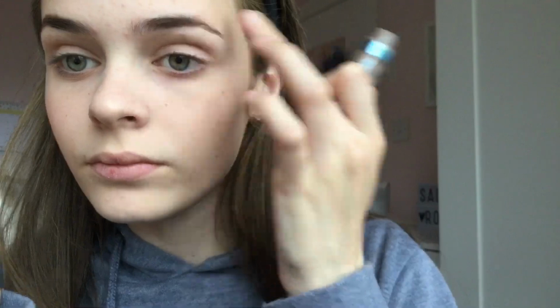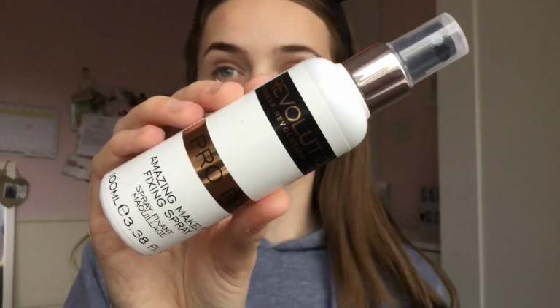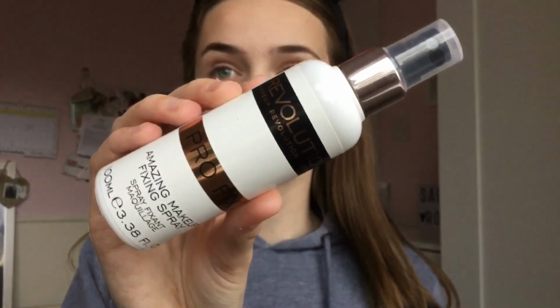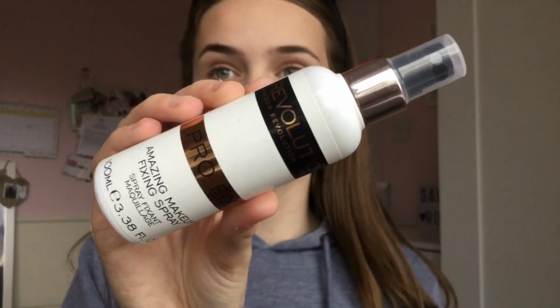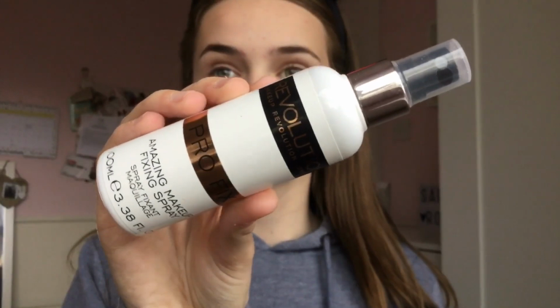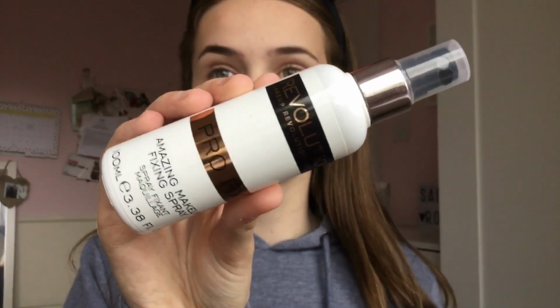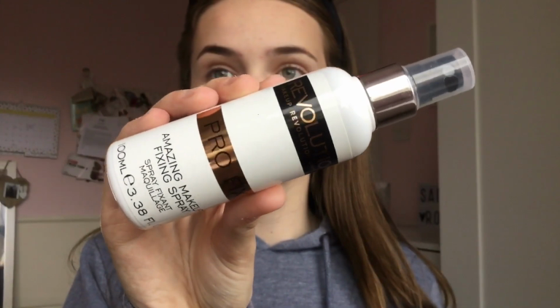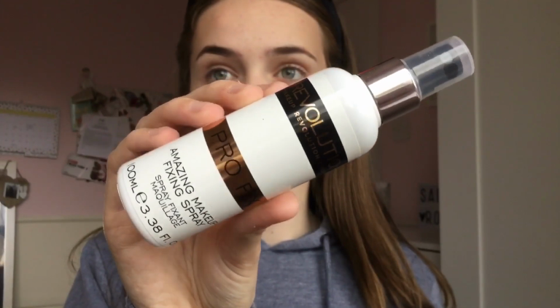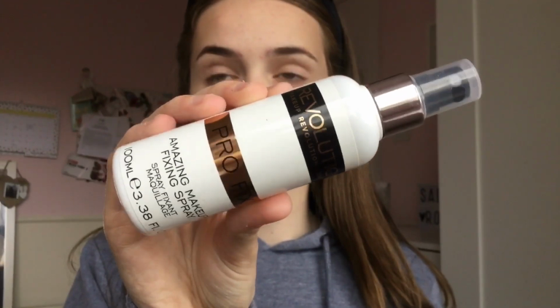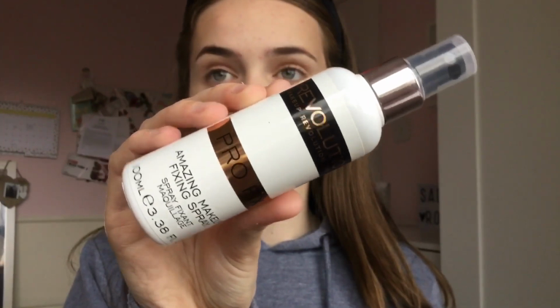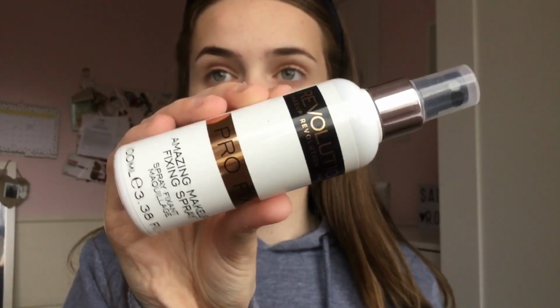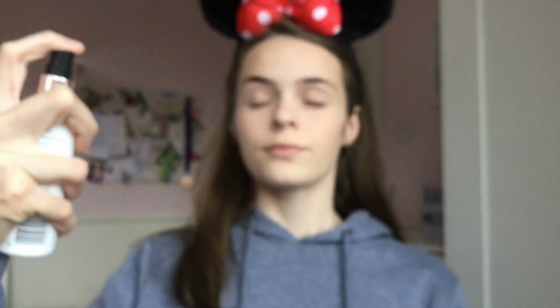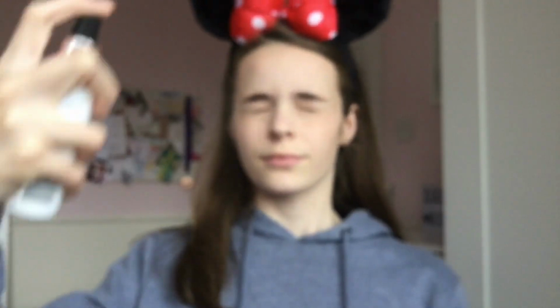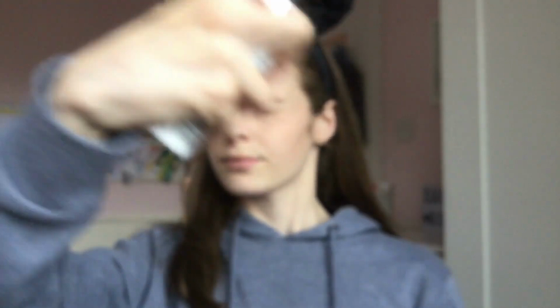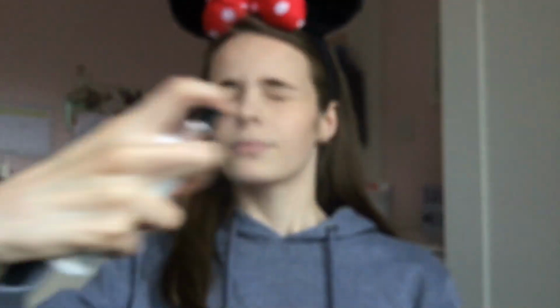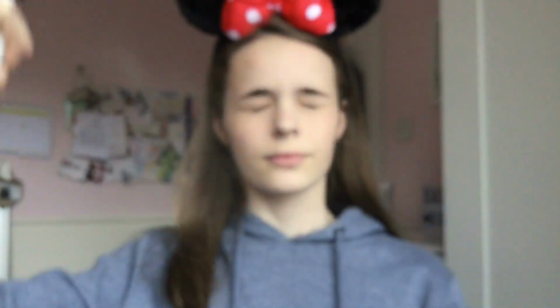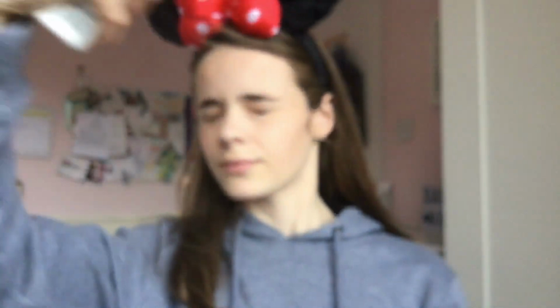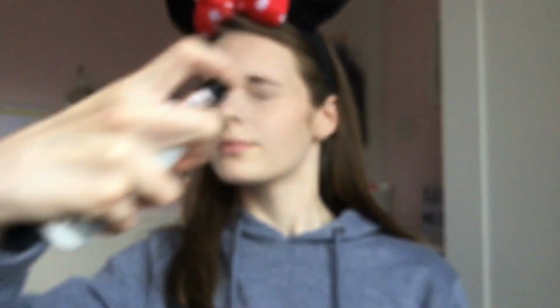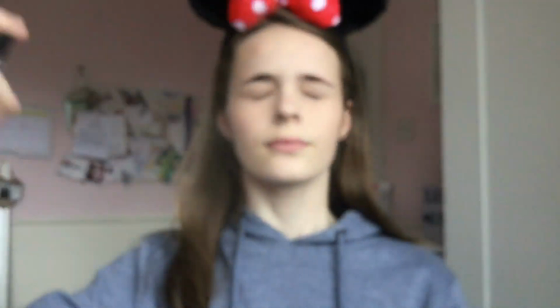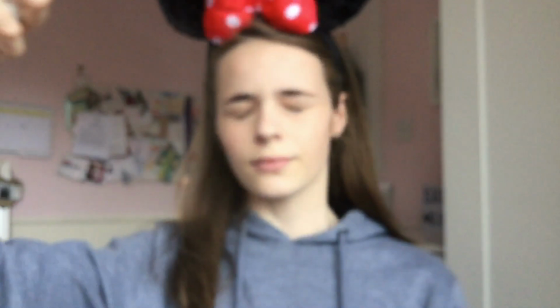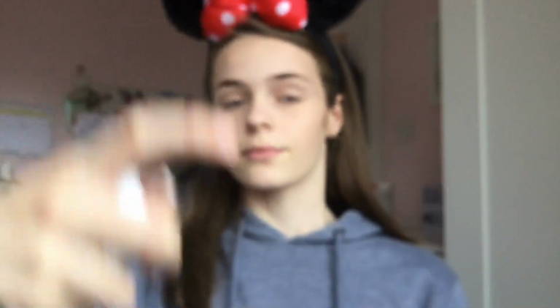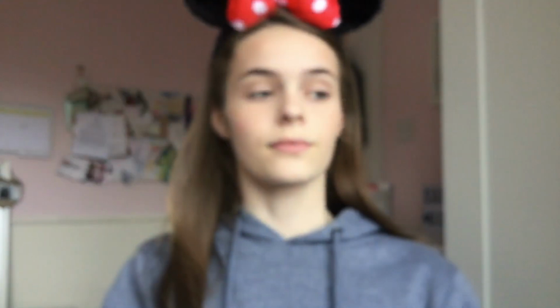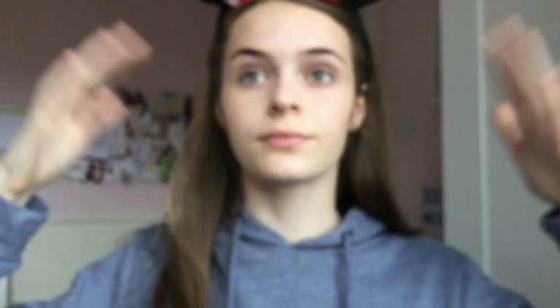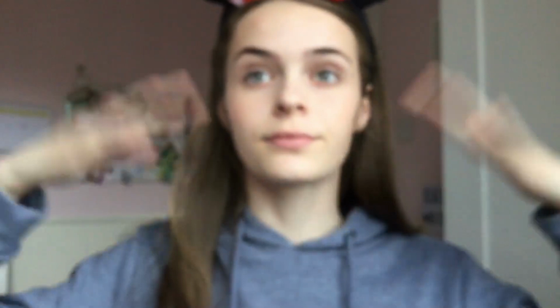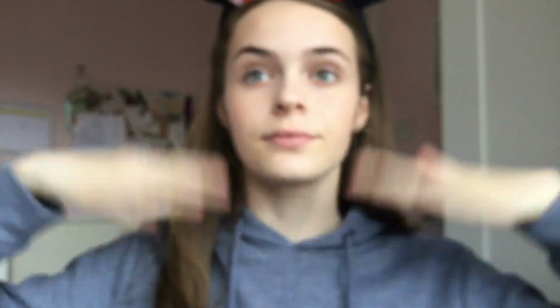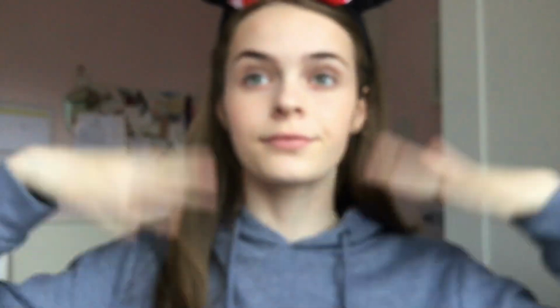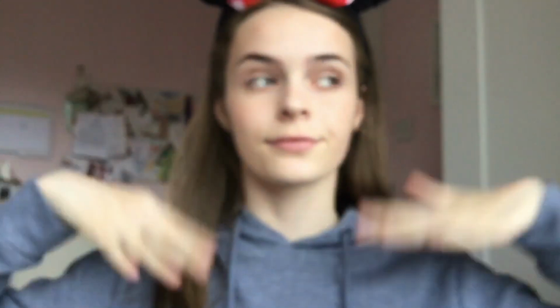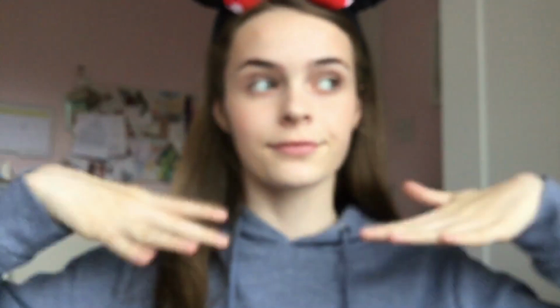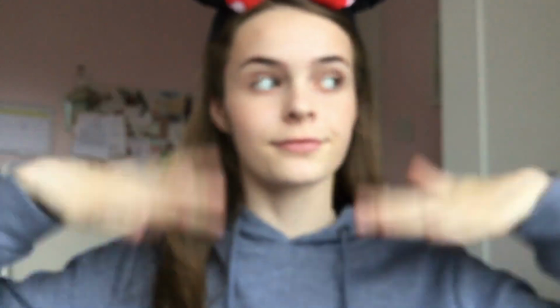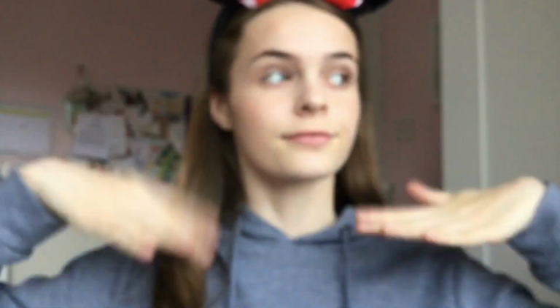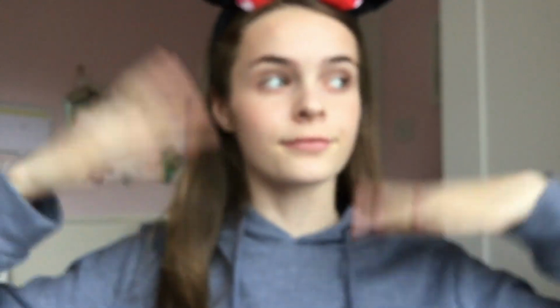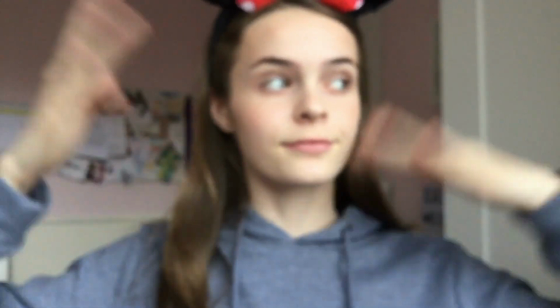Then I use my Makeup Revolution Amazing Makeup Fixing Spray — it's basically just a setting spray to set my makeup in place for the school day.